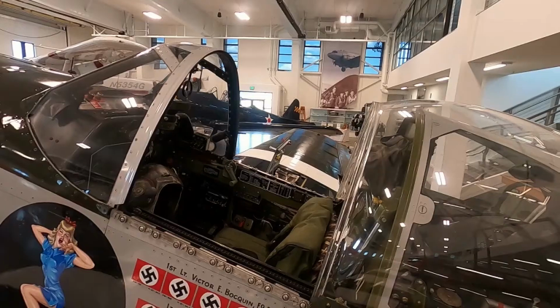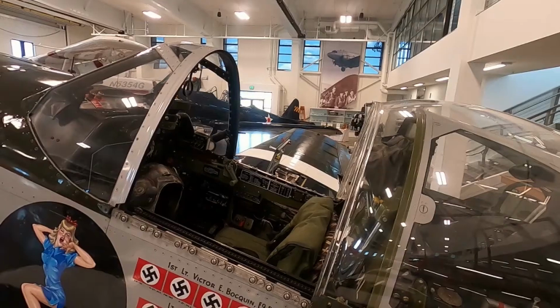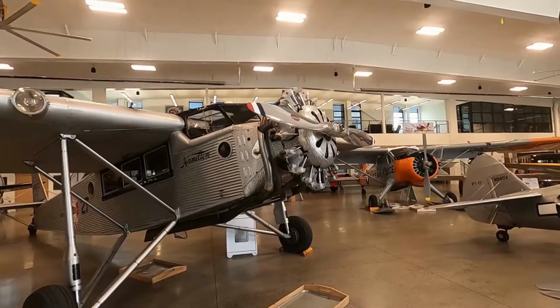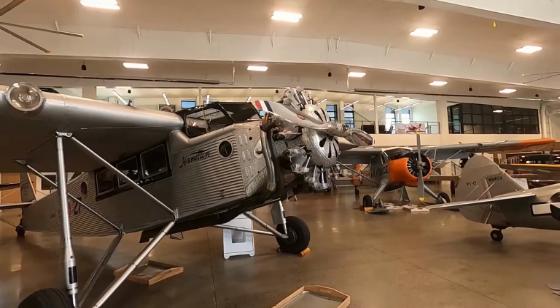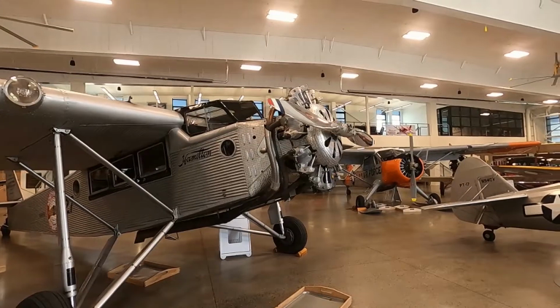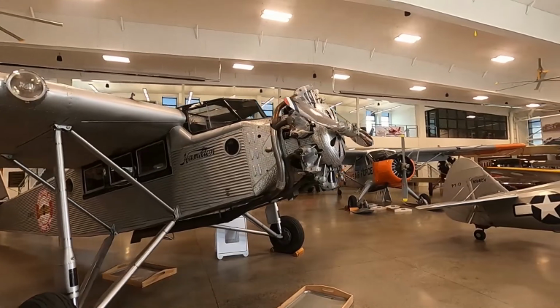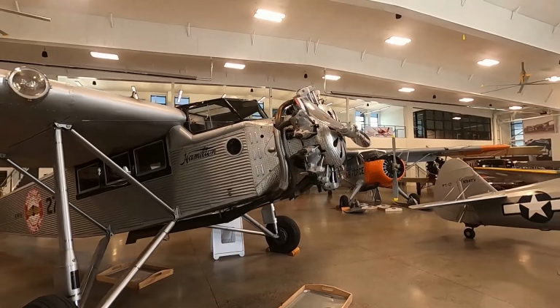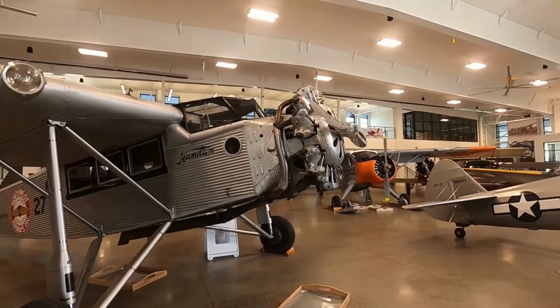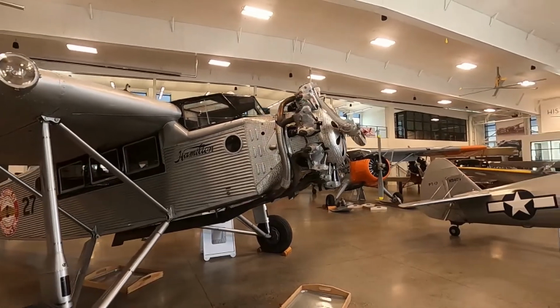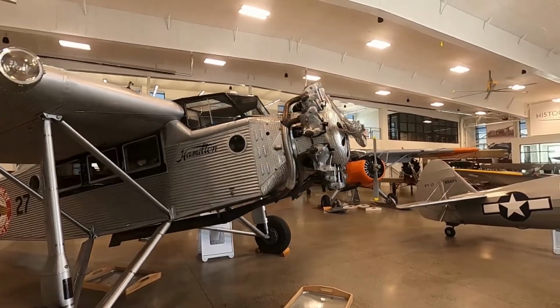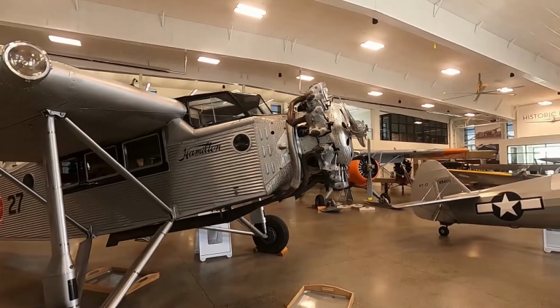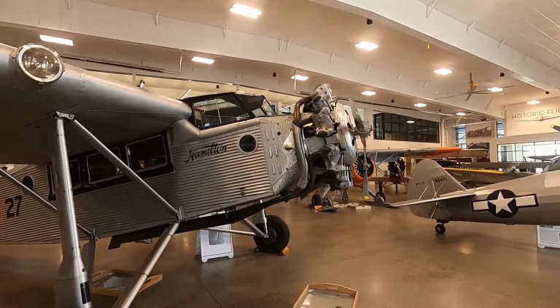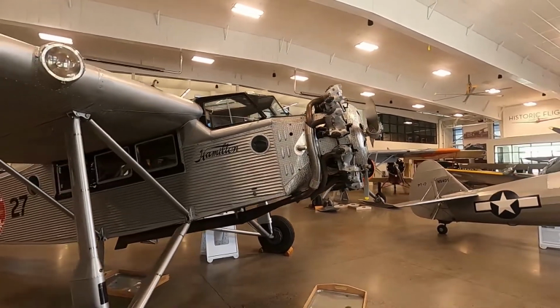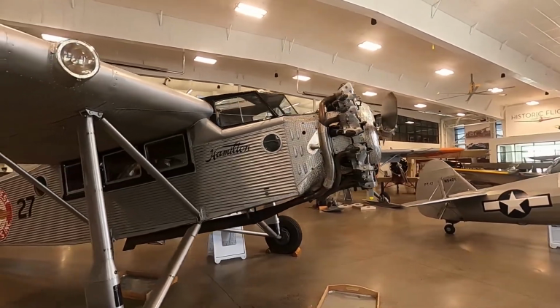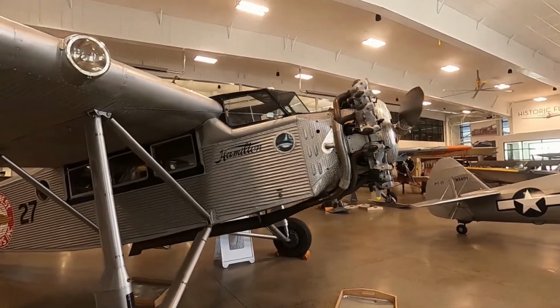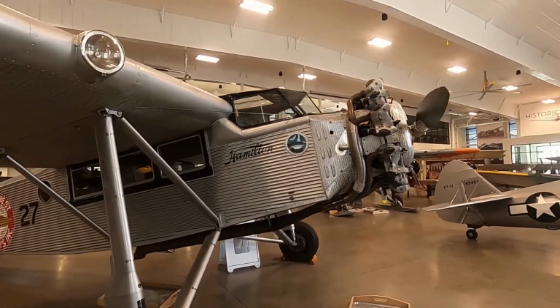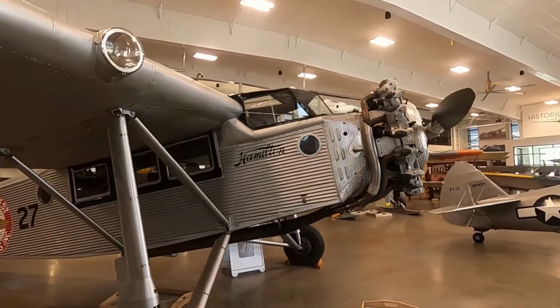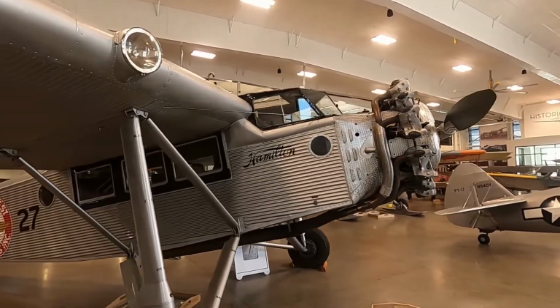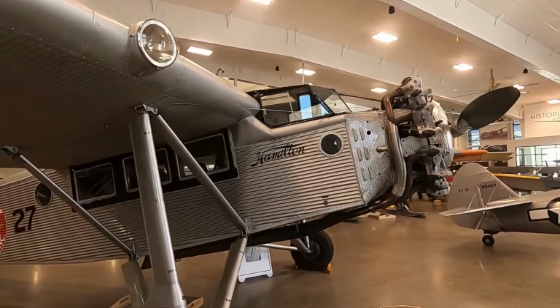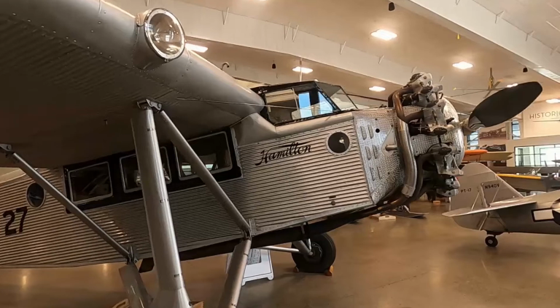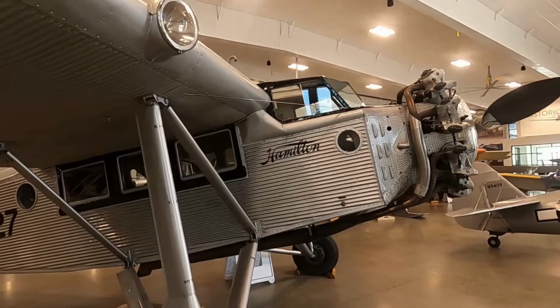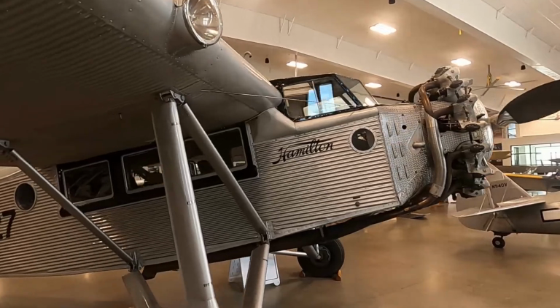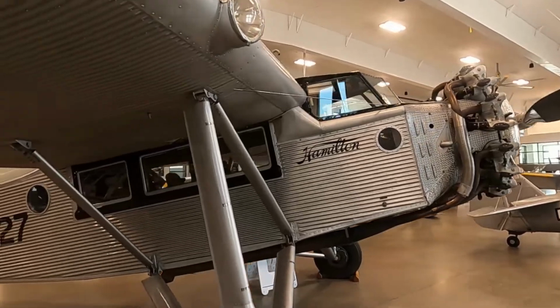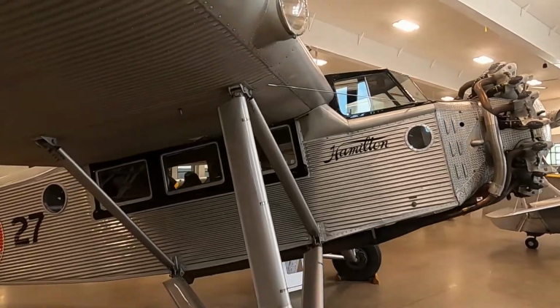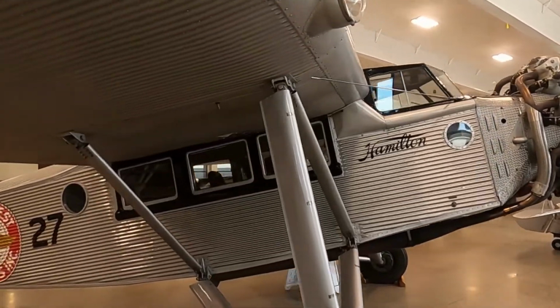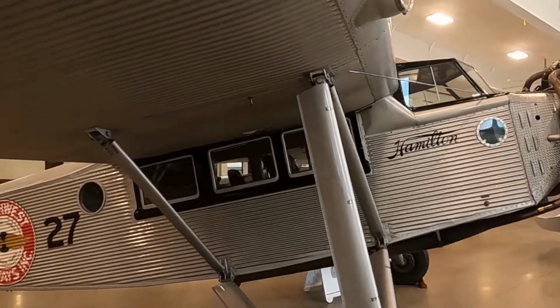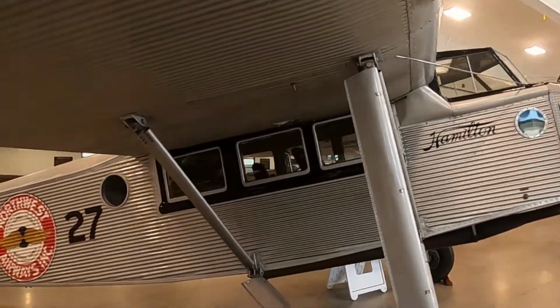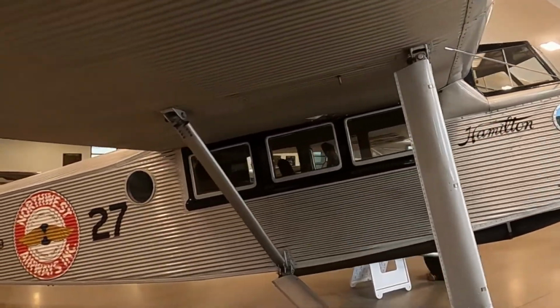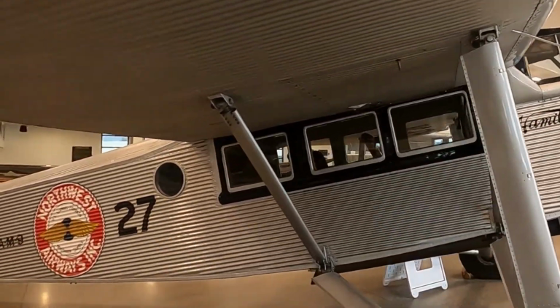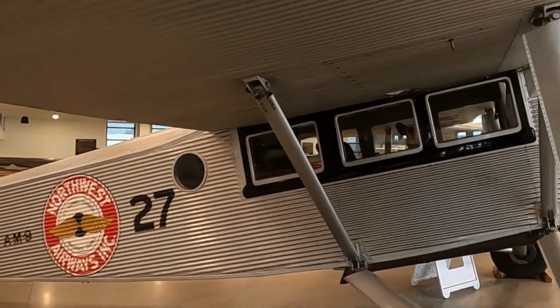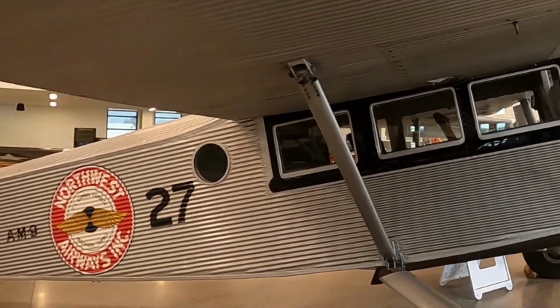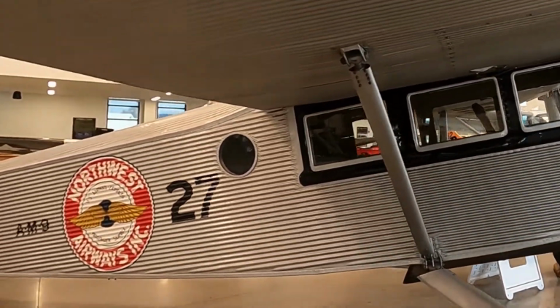The Hamilton H-47, designed by James McDonnell after leaving Ford, where he had worked on the tri-motor. It appeared in North by Northwest.